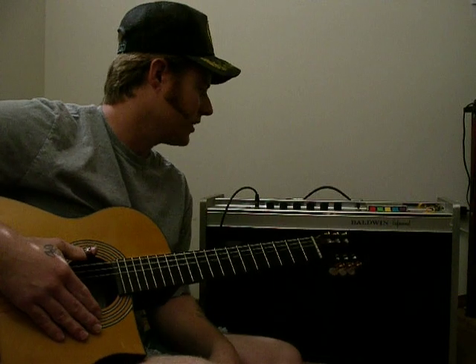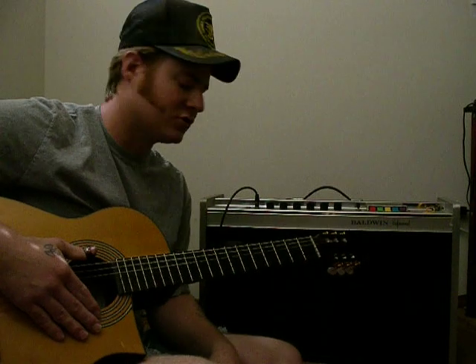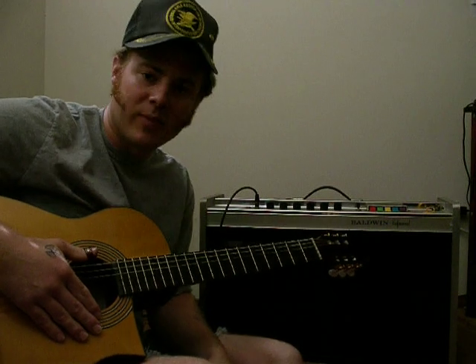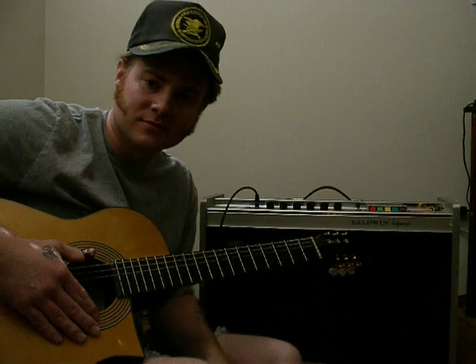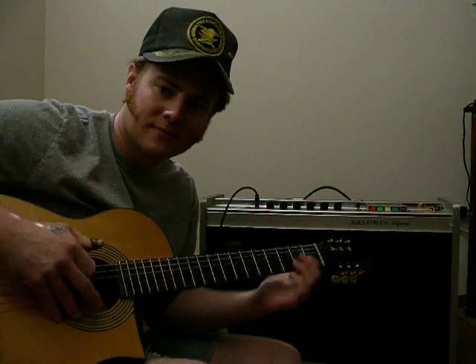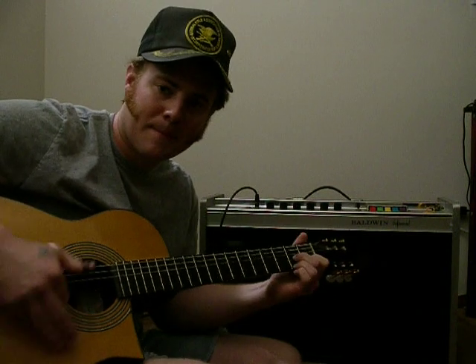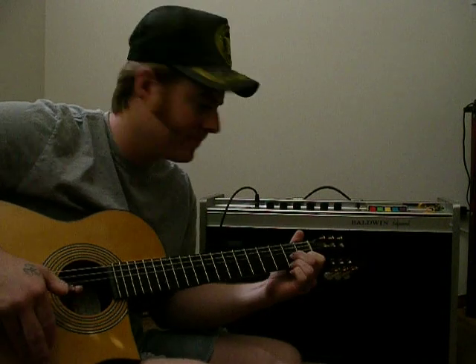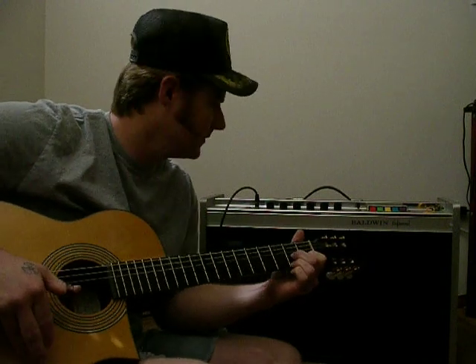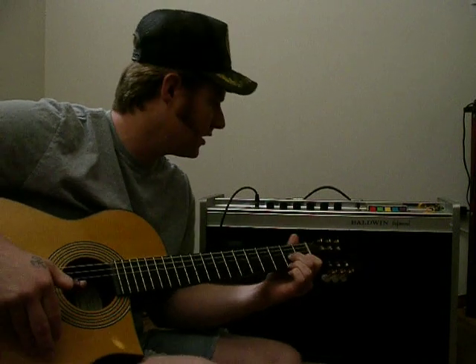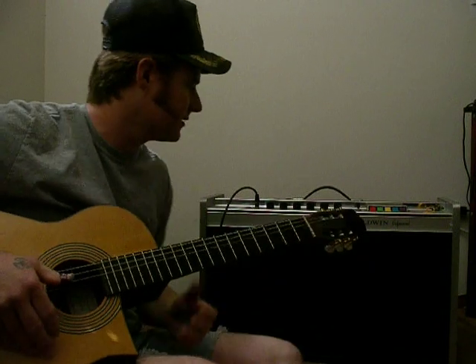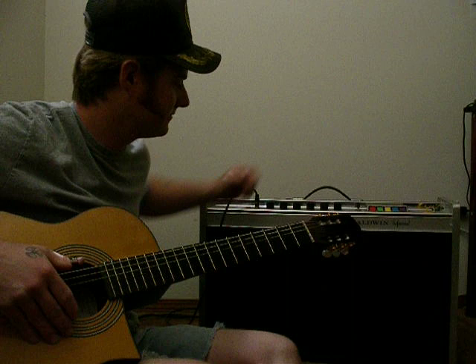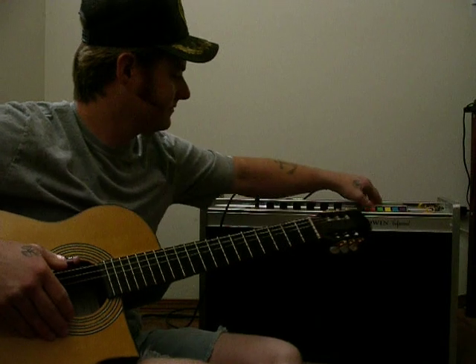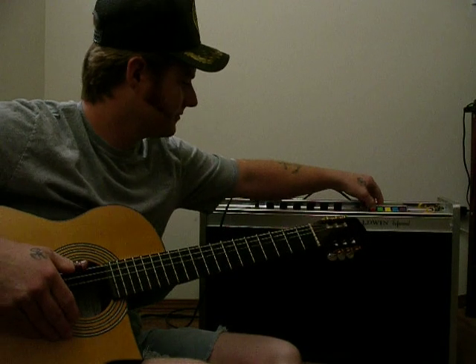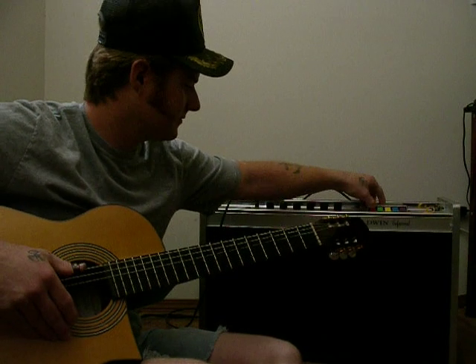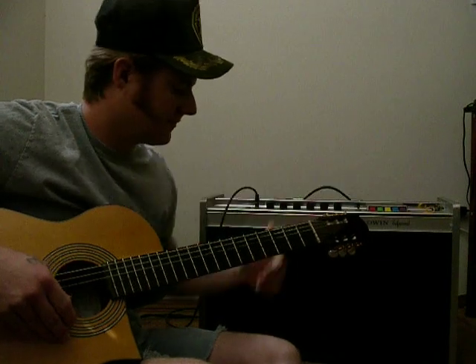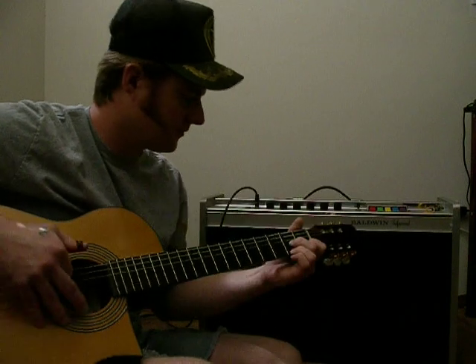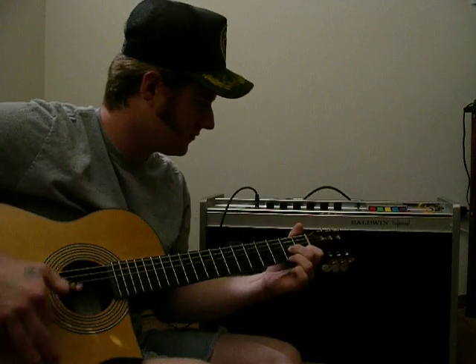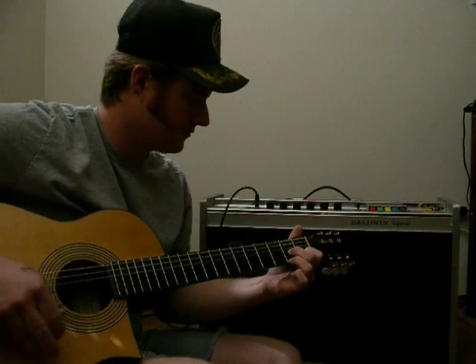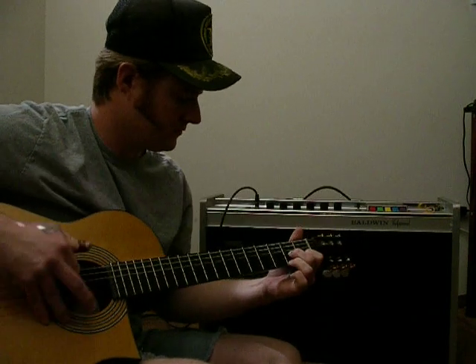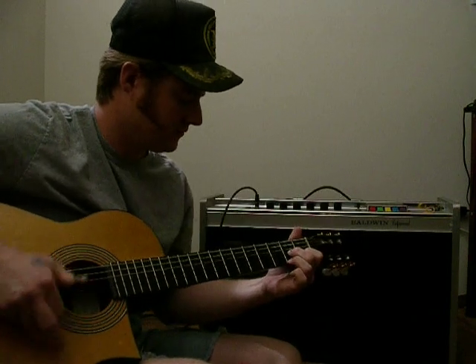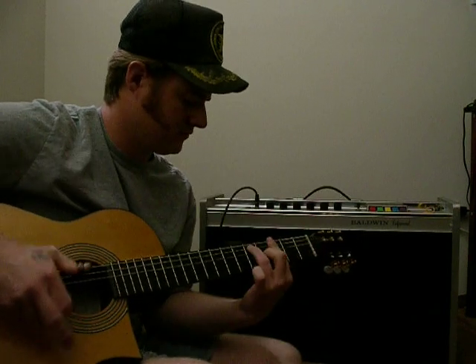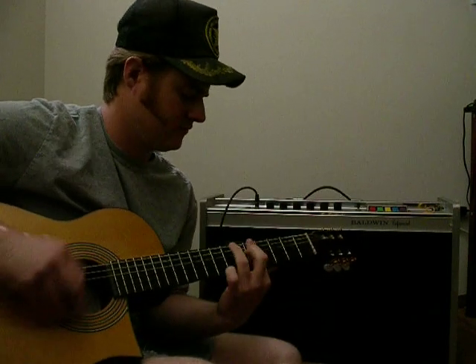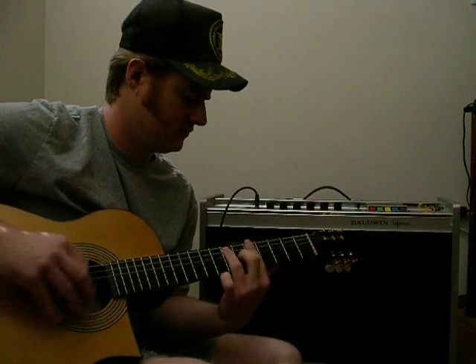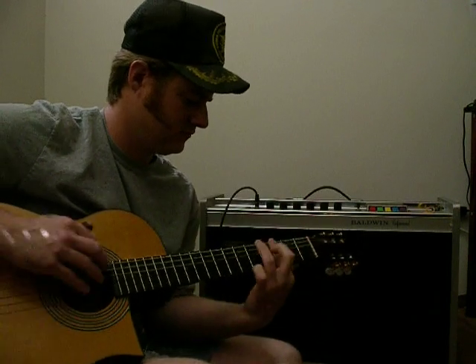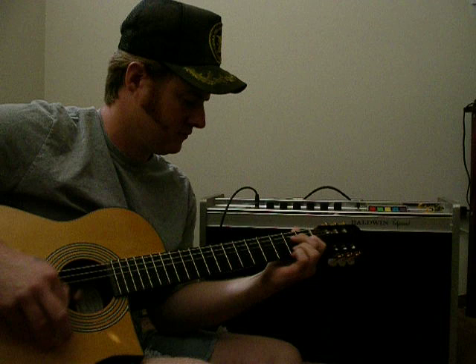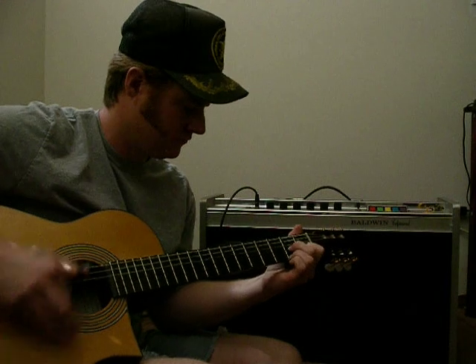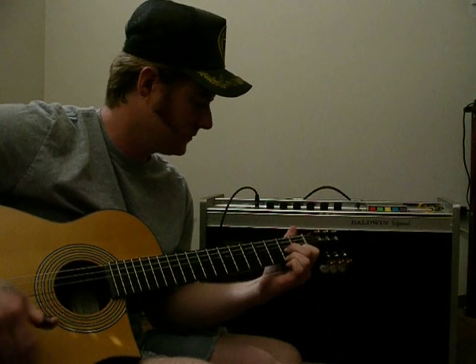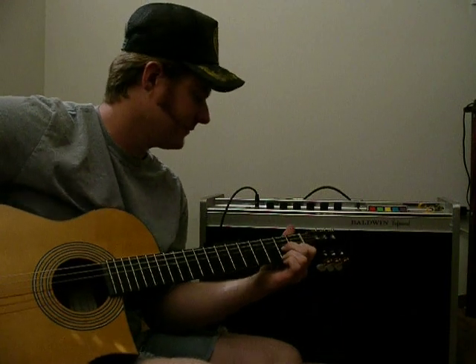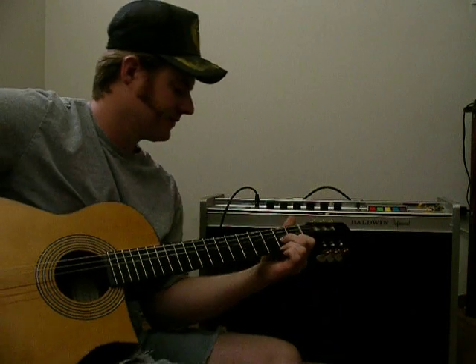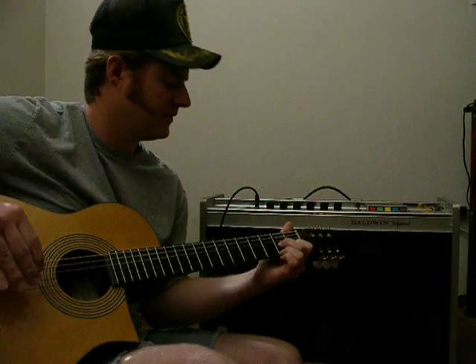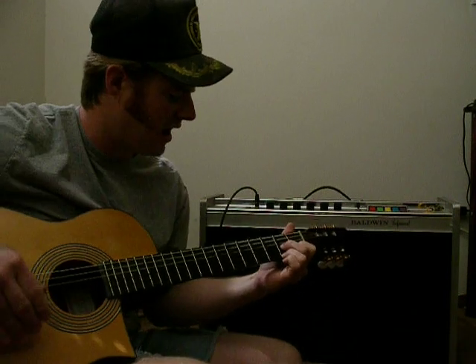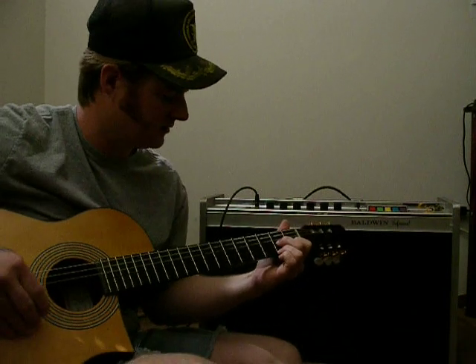Then we've got the treble button. That's what I like.